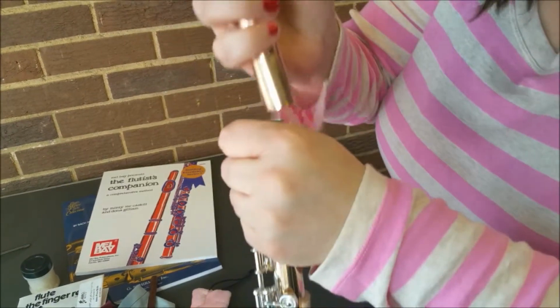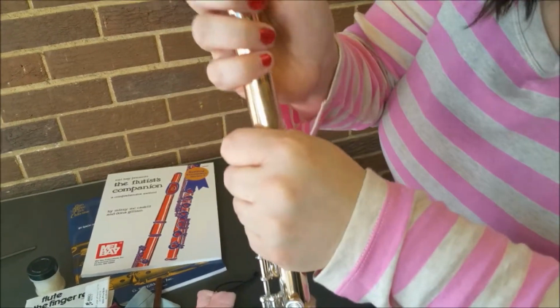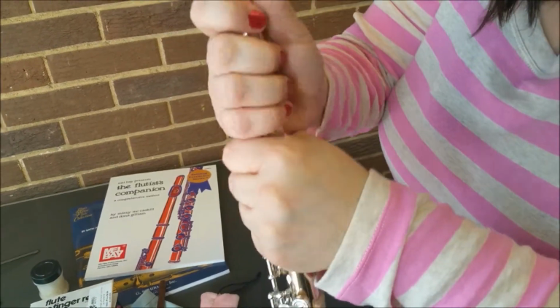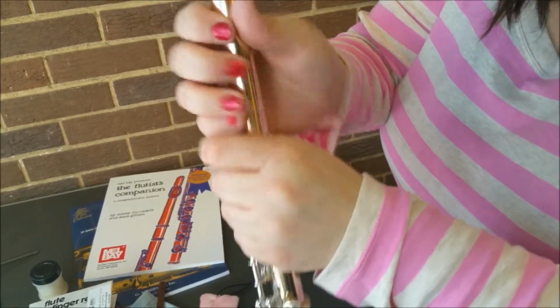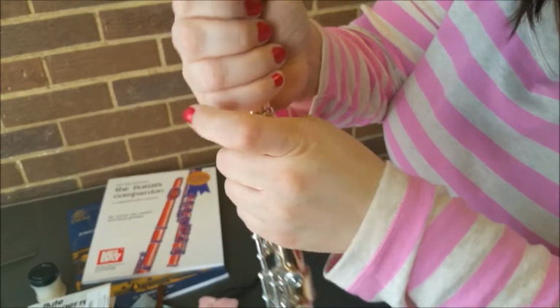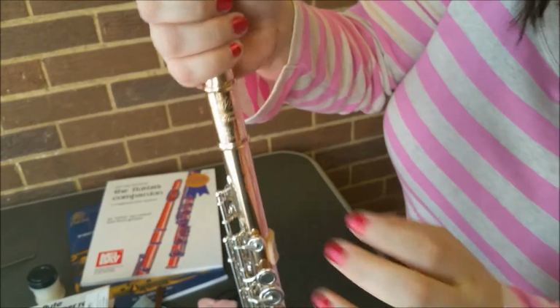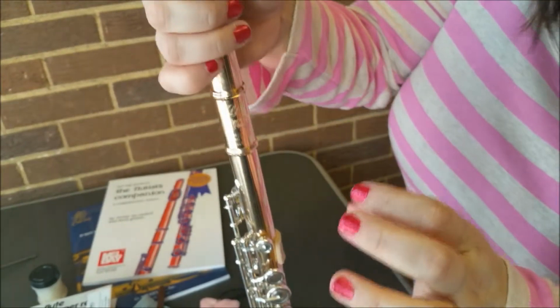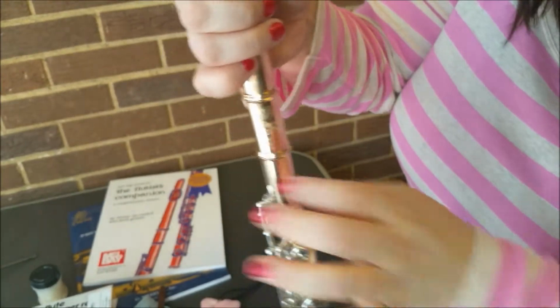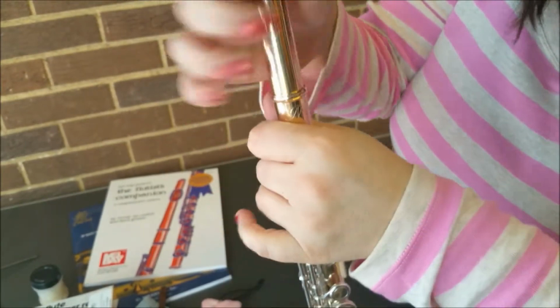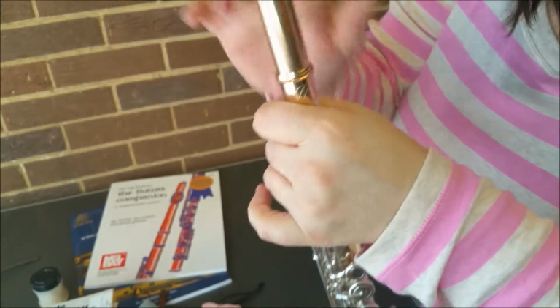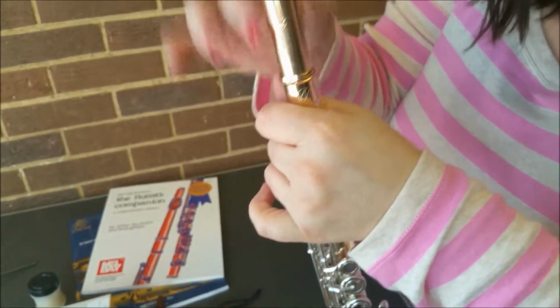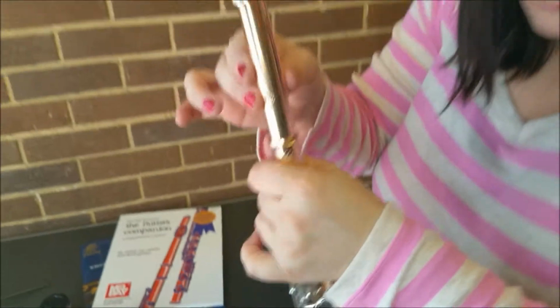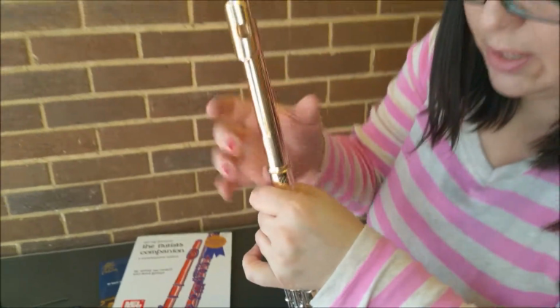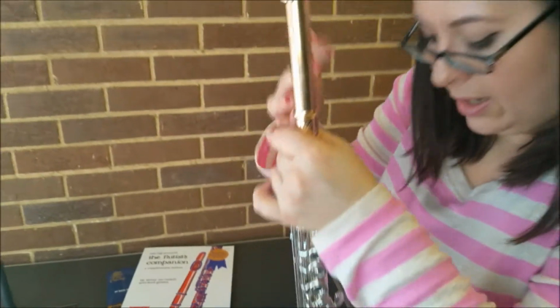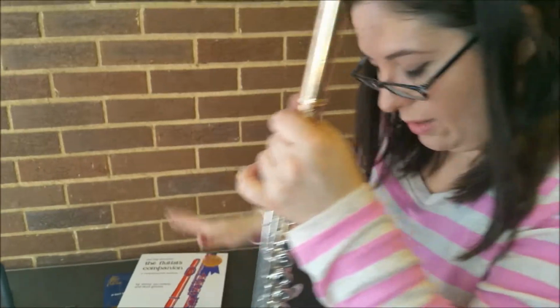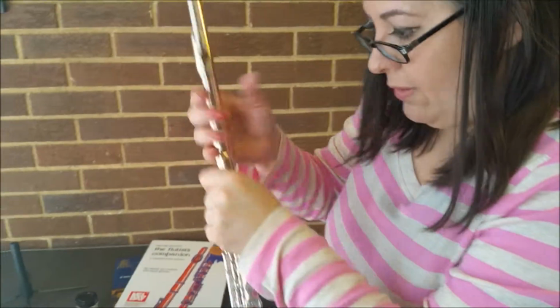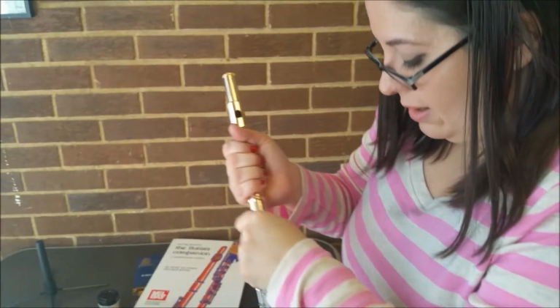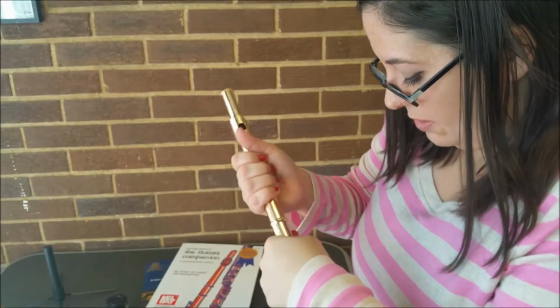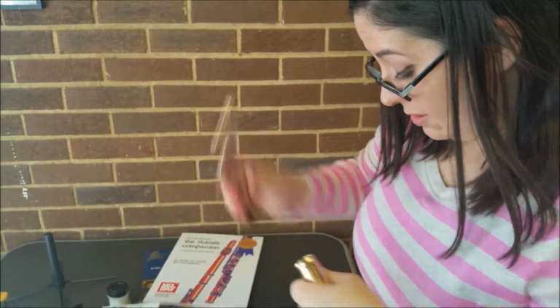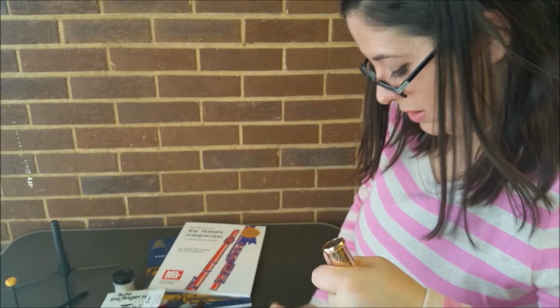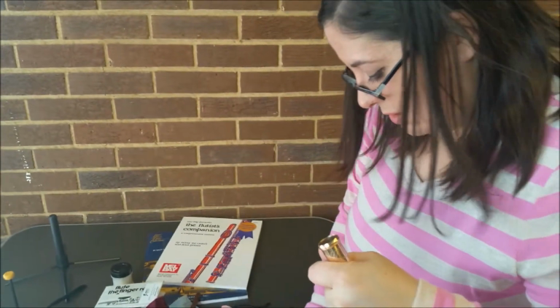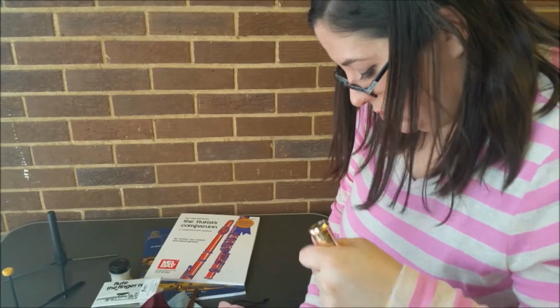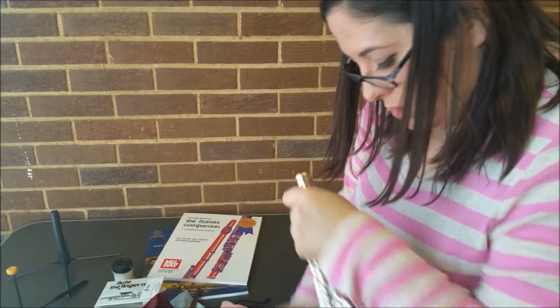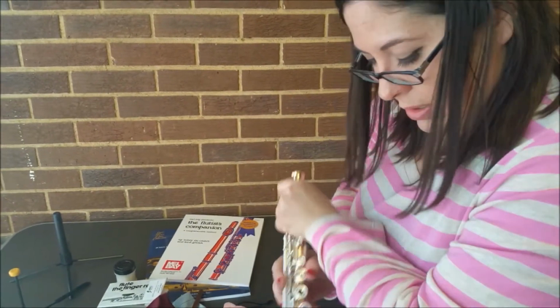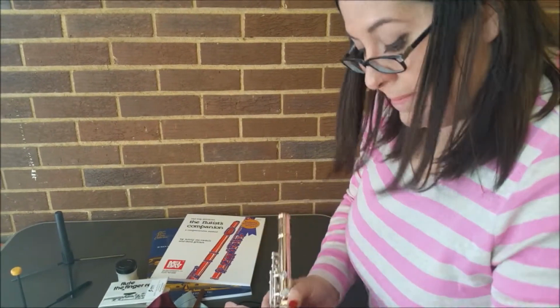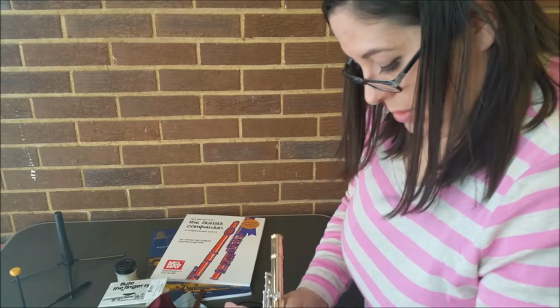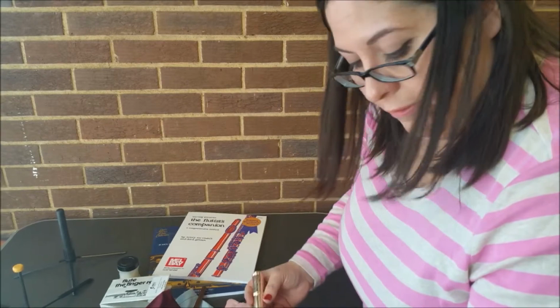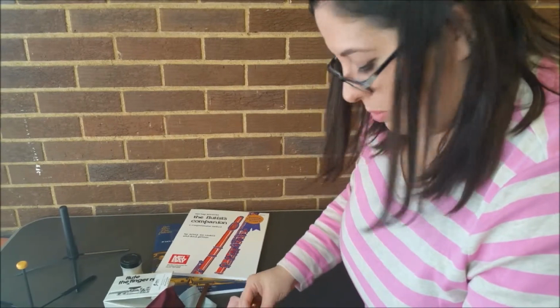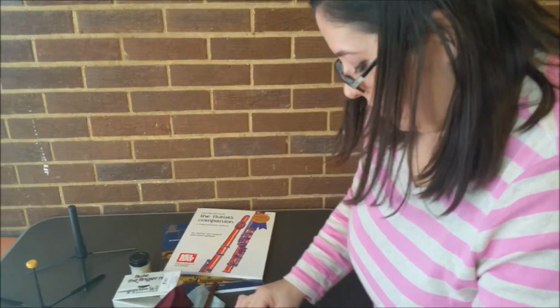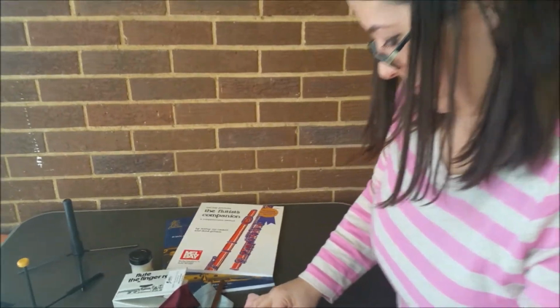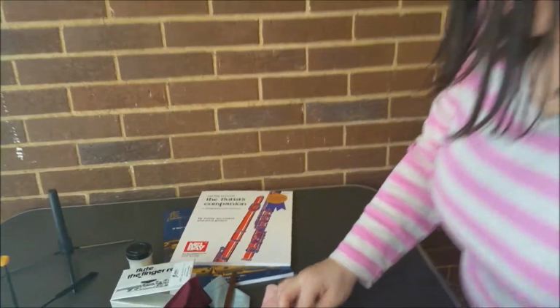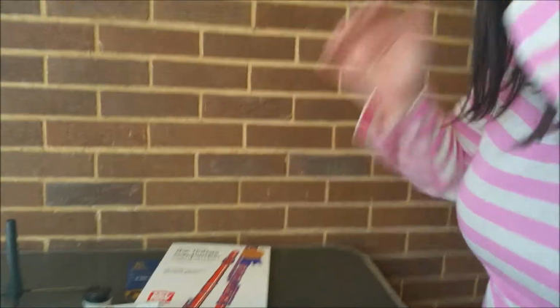Never hold your flute just on the head joint, because sometimes these are loose. I've had that happen myself and to several students — the body of the flute slipped and fell right out. That would be terrible.